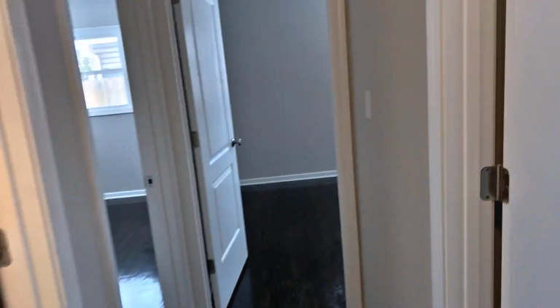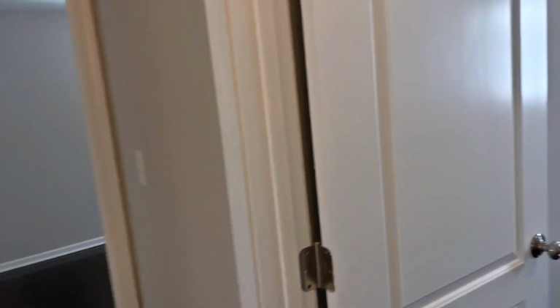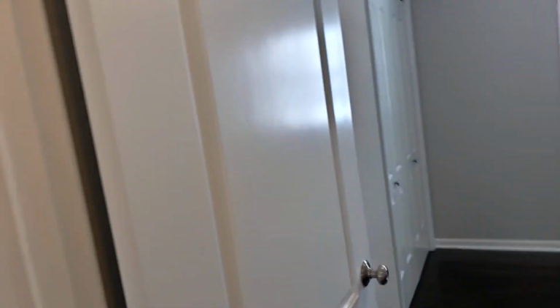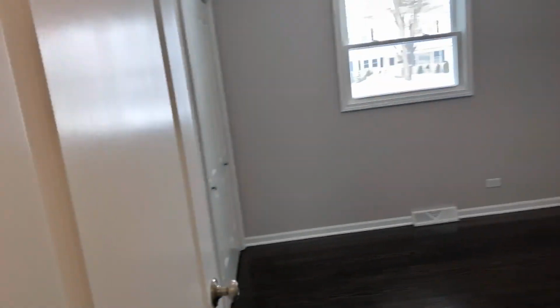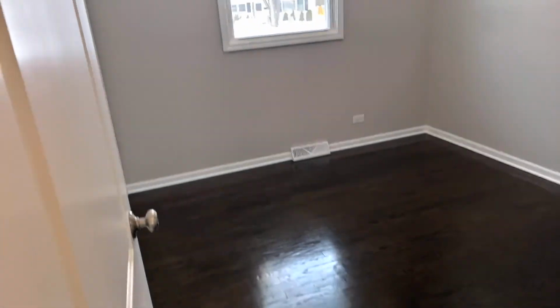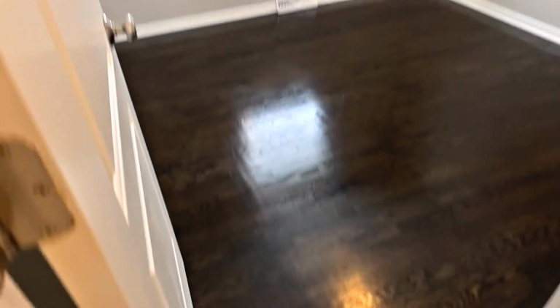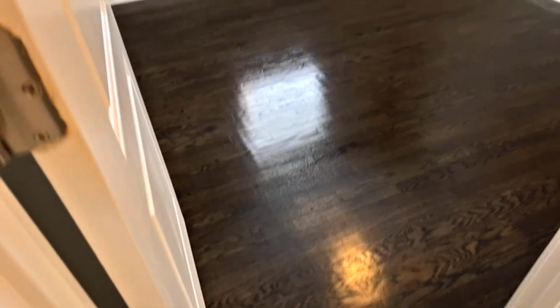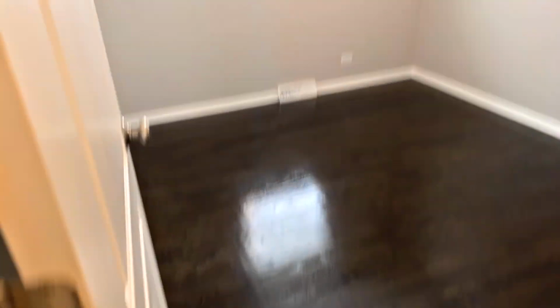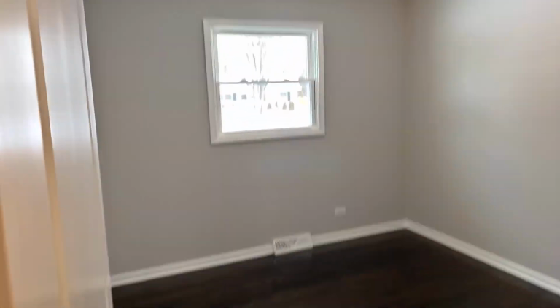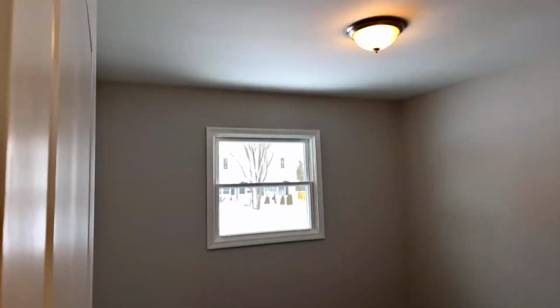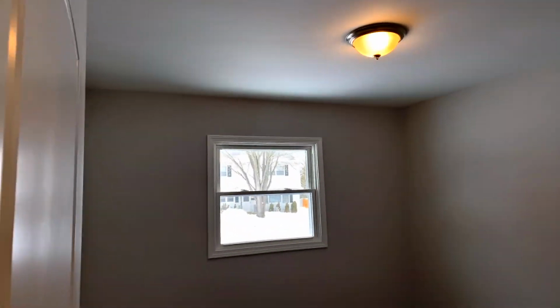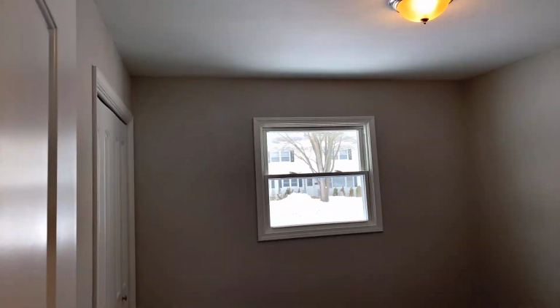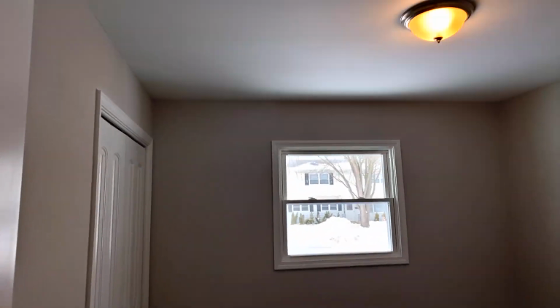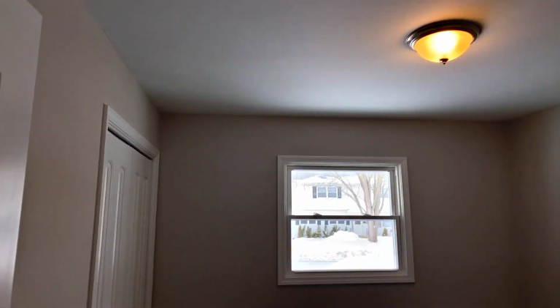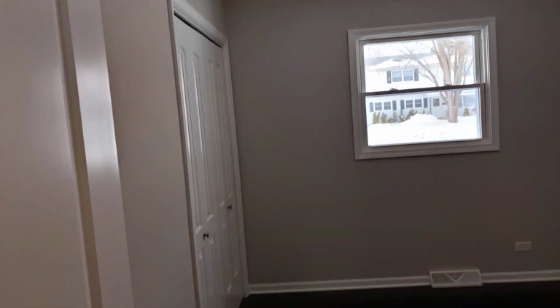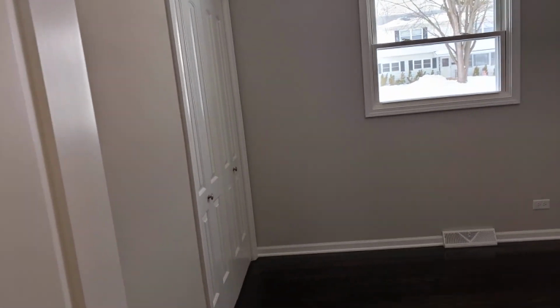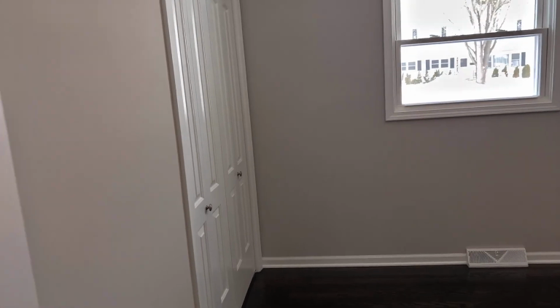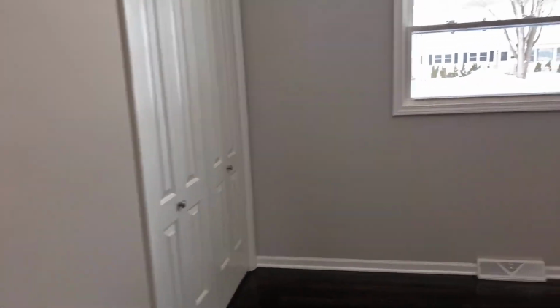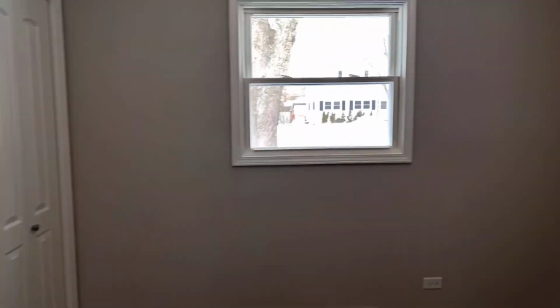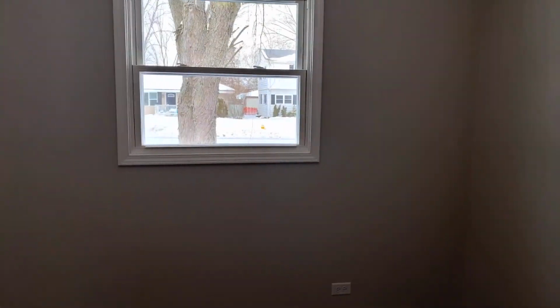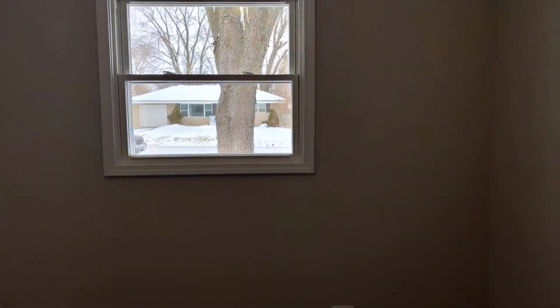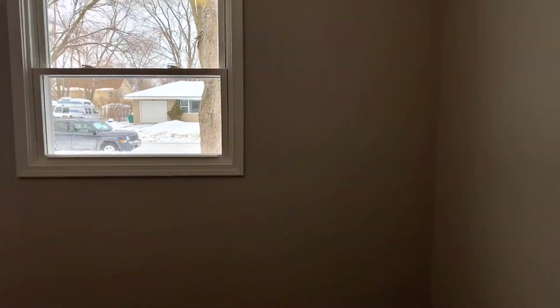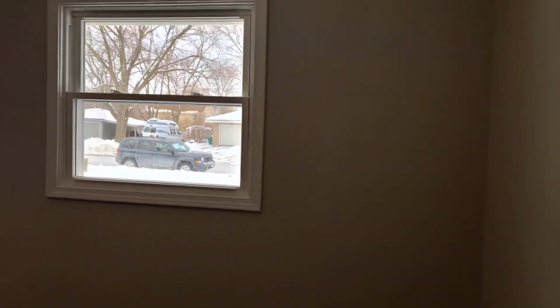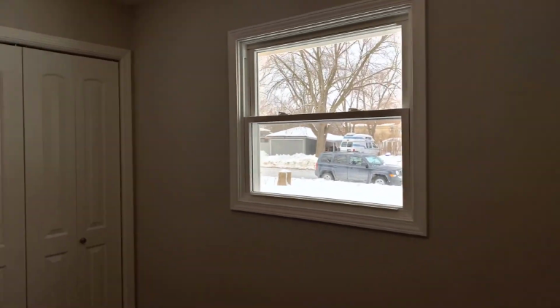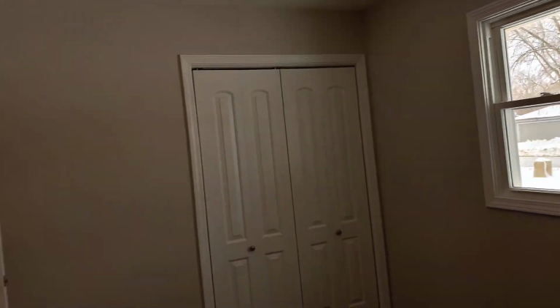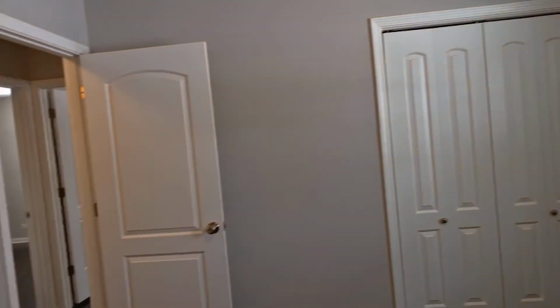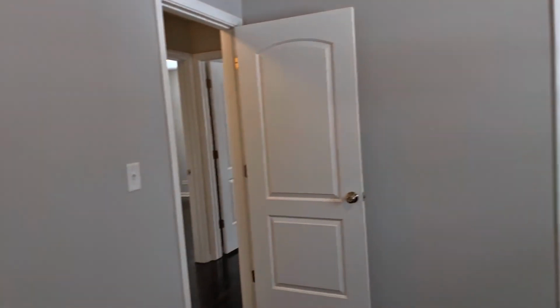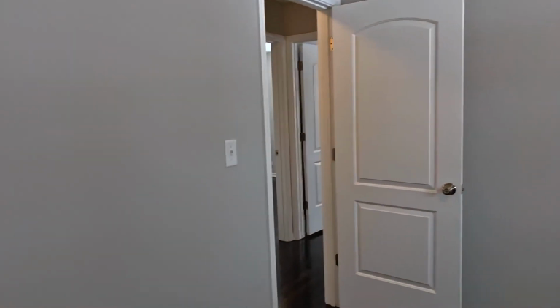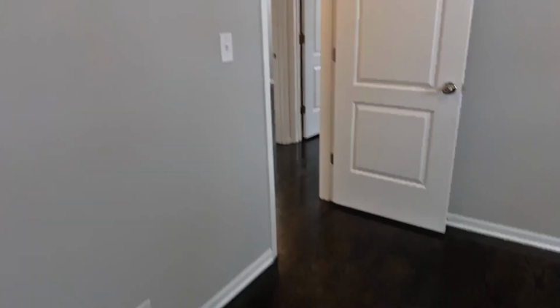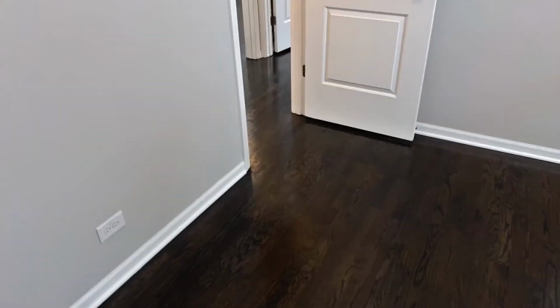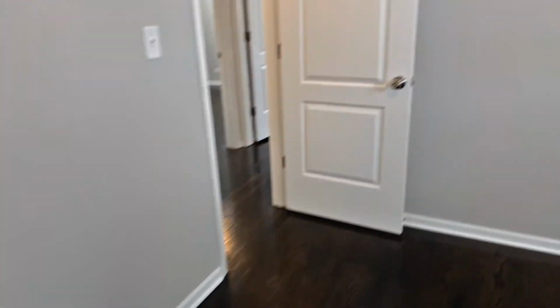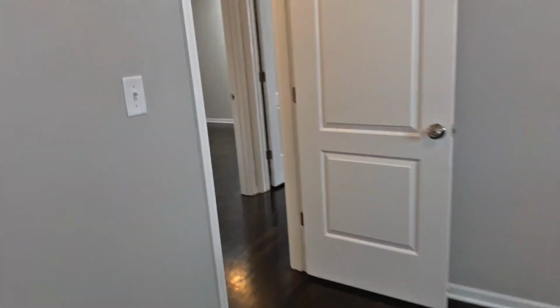We've got bedroom one — hardwood floors, new light fixtures, new doors, new hardware, new windows, new paint, new trim. I think I covered everything.